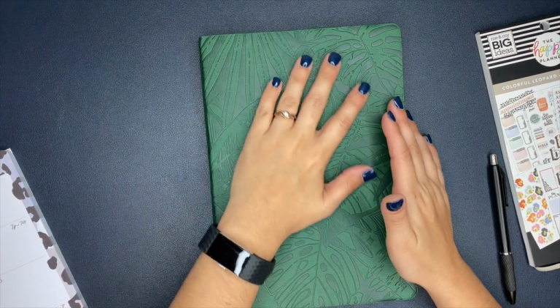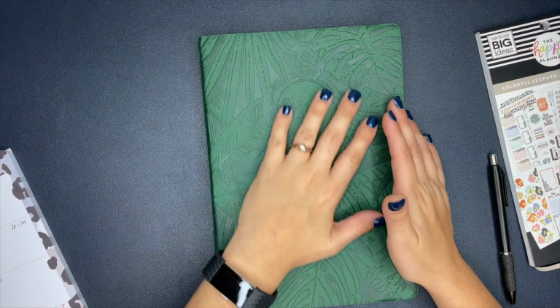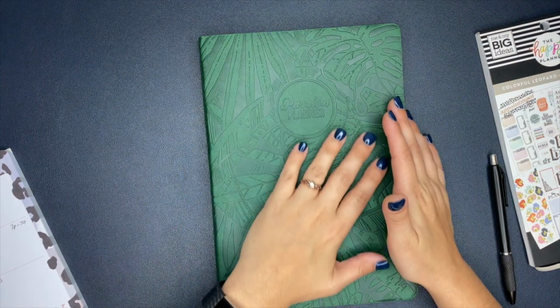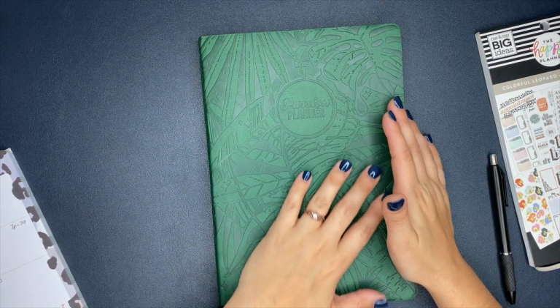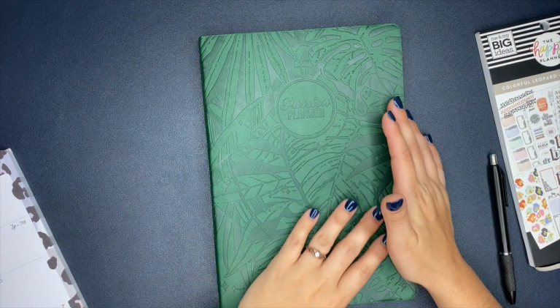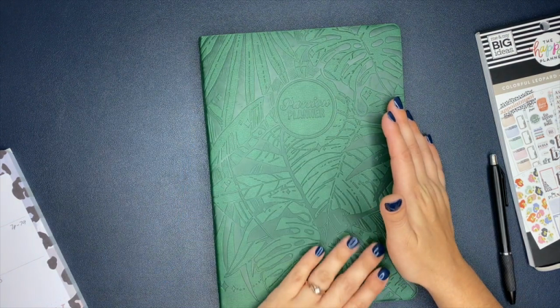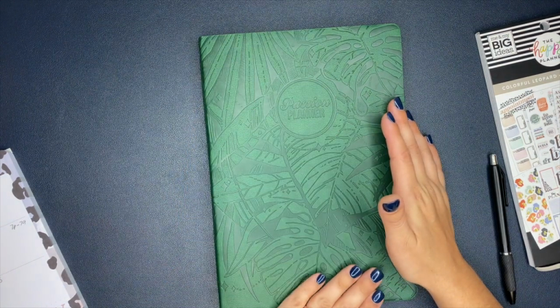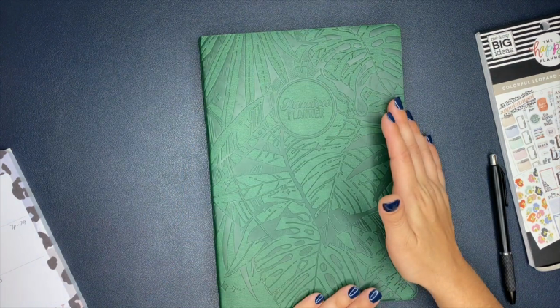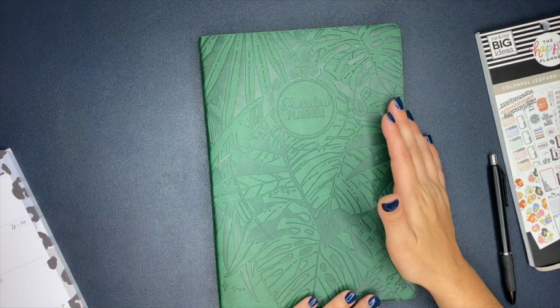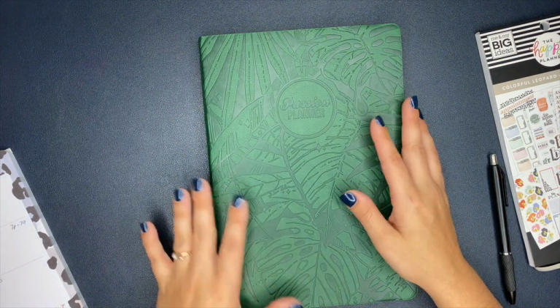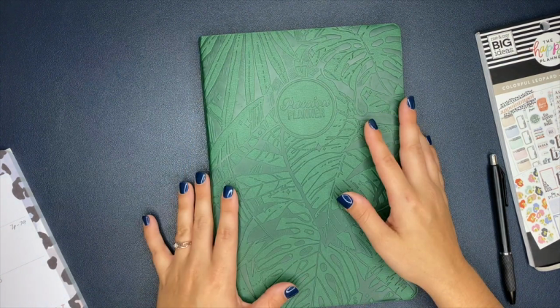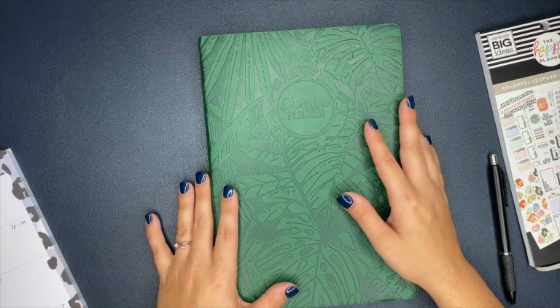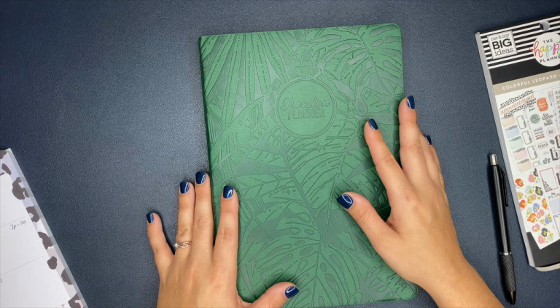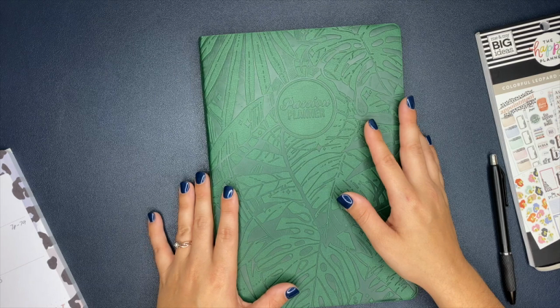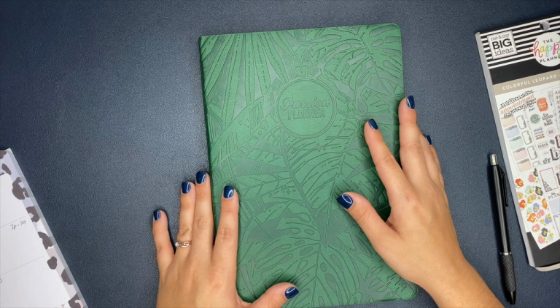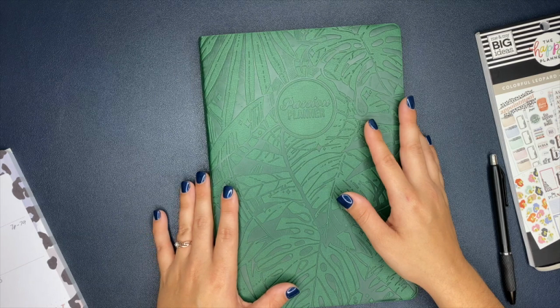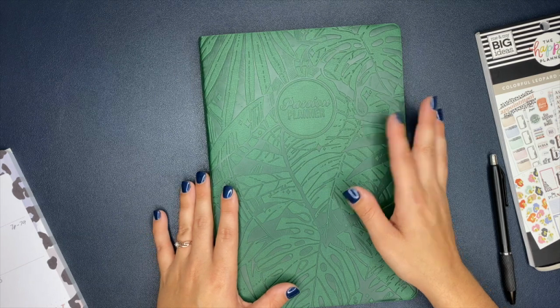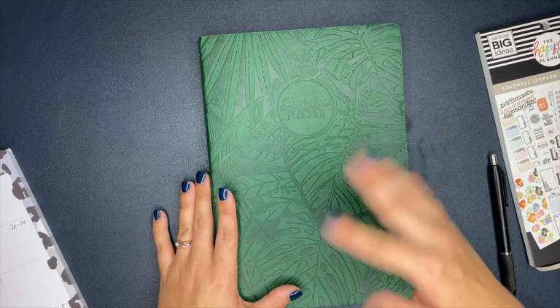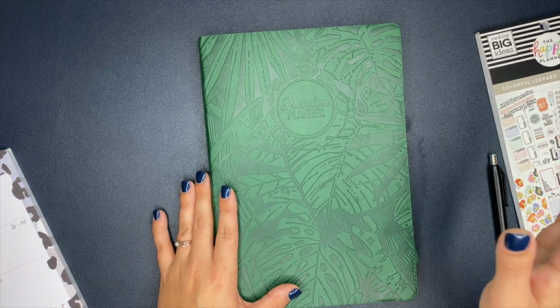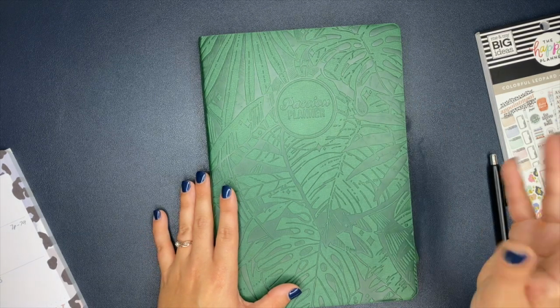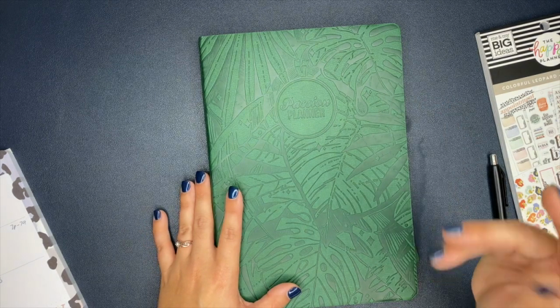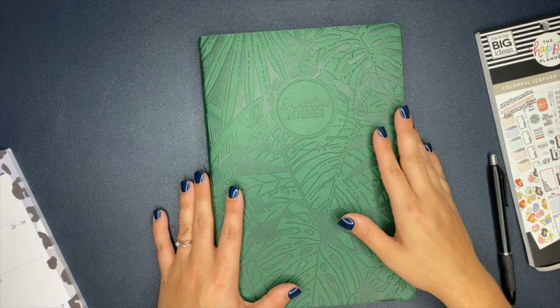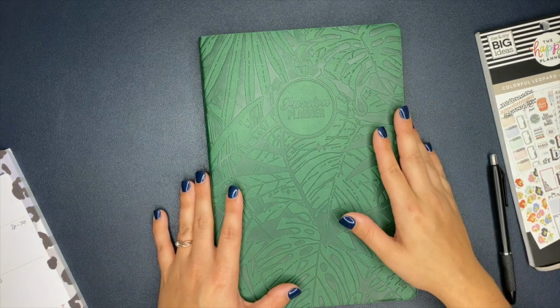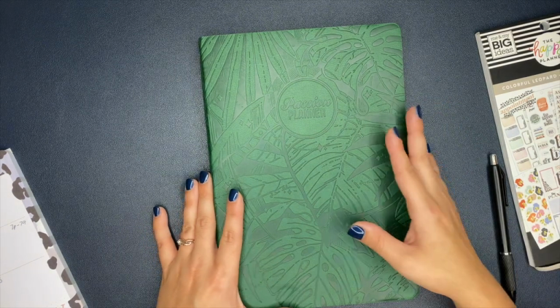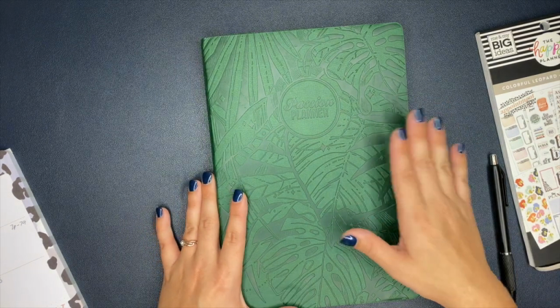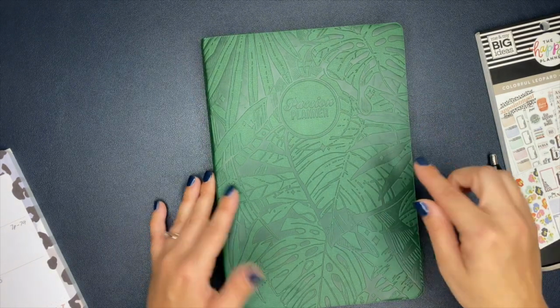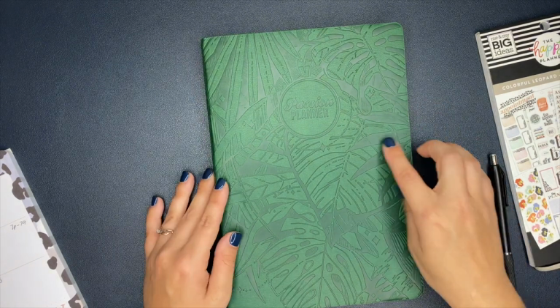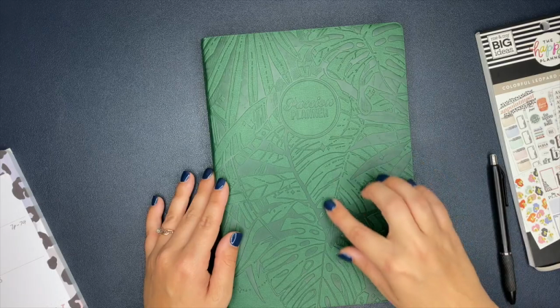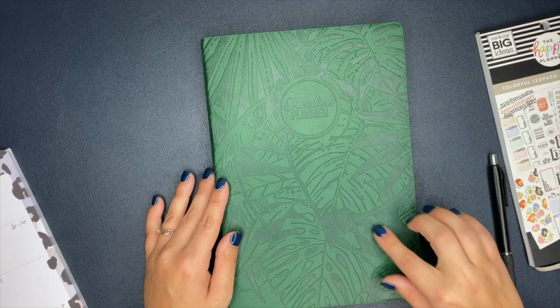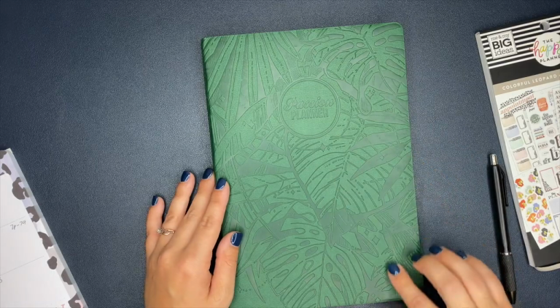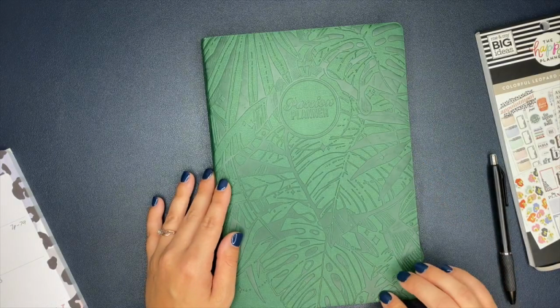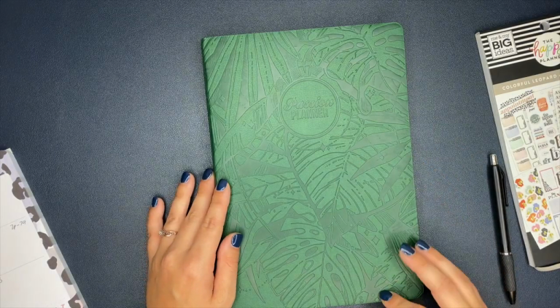I absolutely love this cover. Isn't it so stinking gorgeous? It's called Everest green or forest green or something like that — some kind of green. But I love the cover. I love the palm leaves on it. It's so stinking pretty.